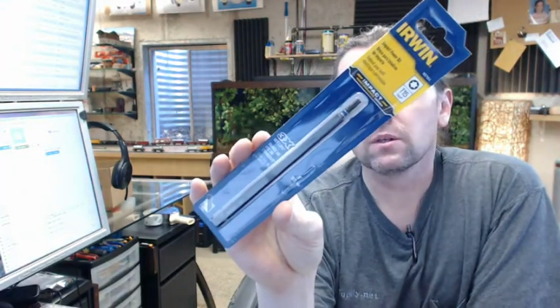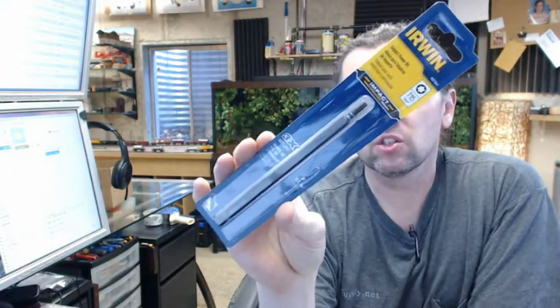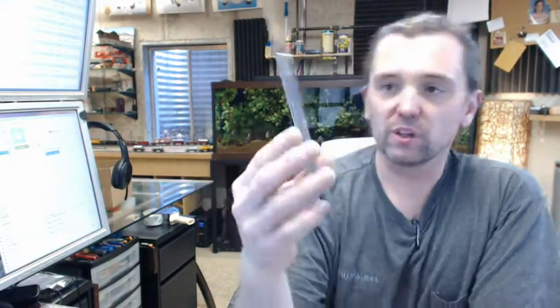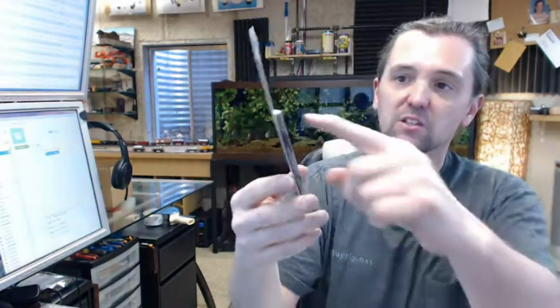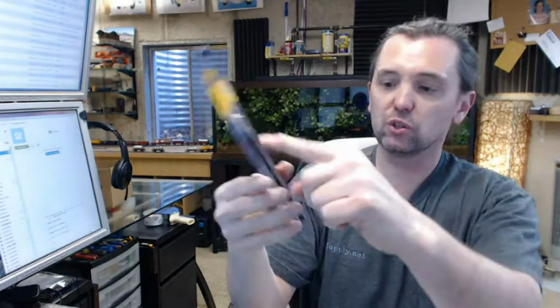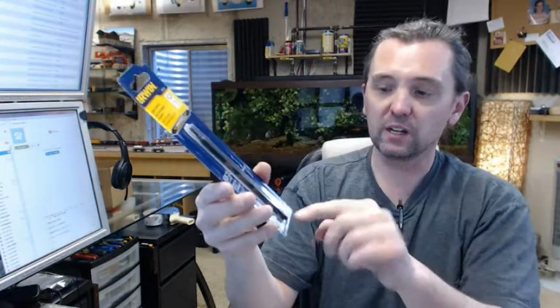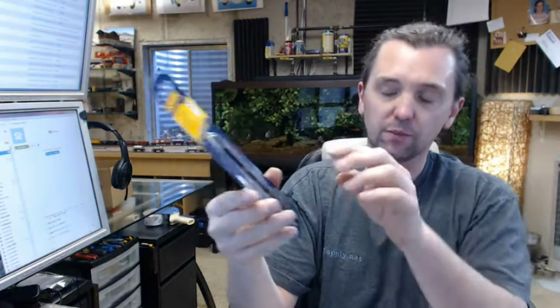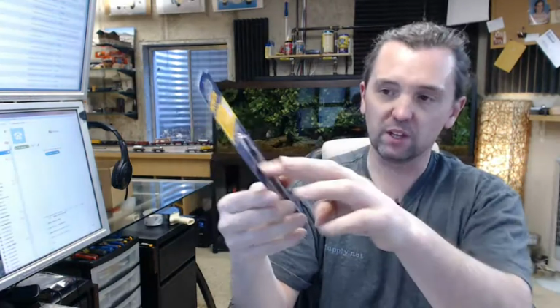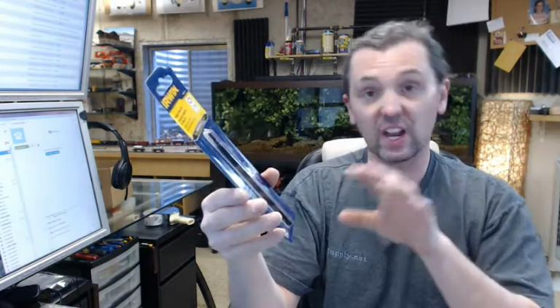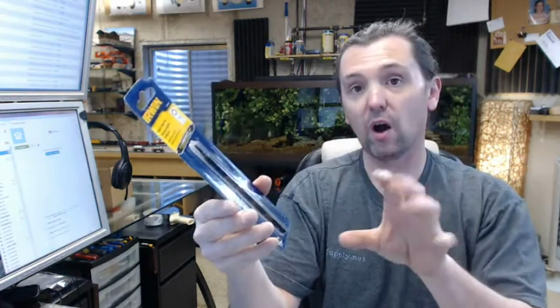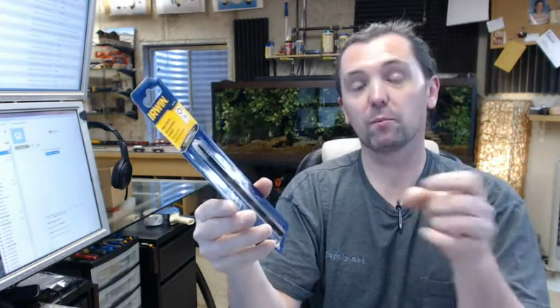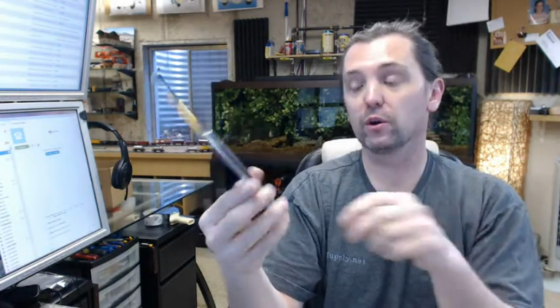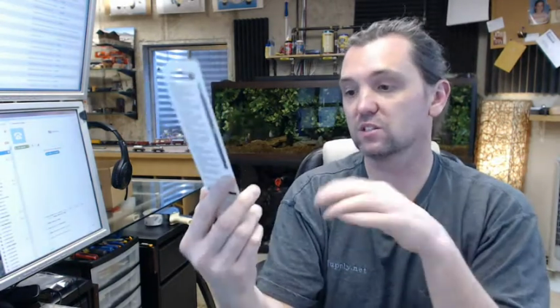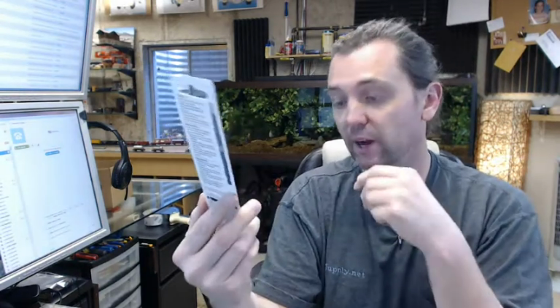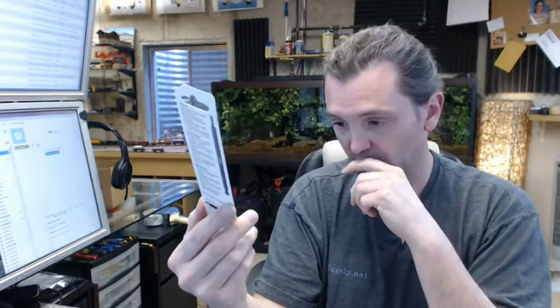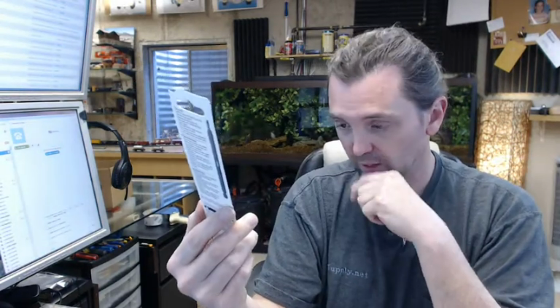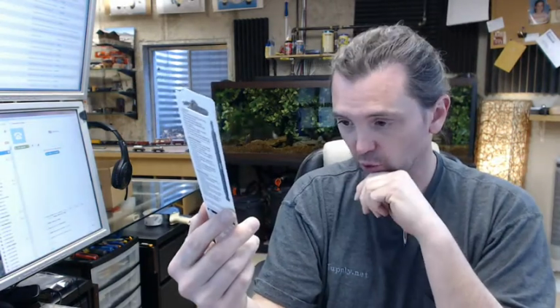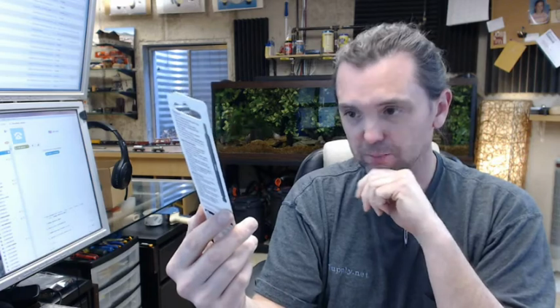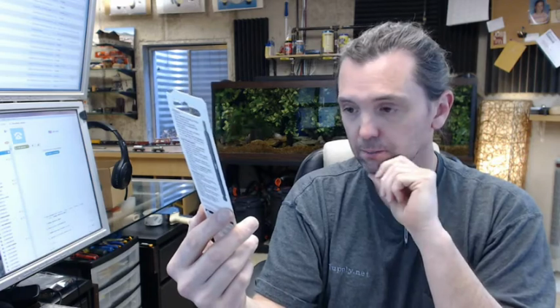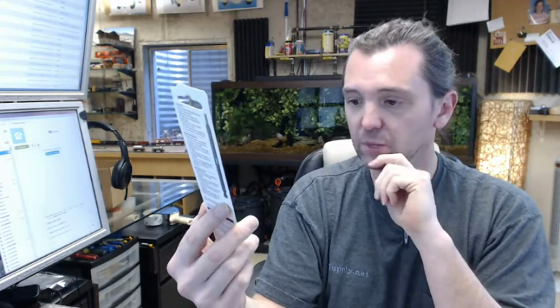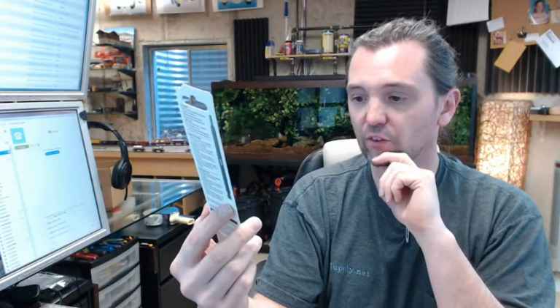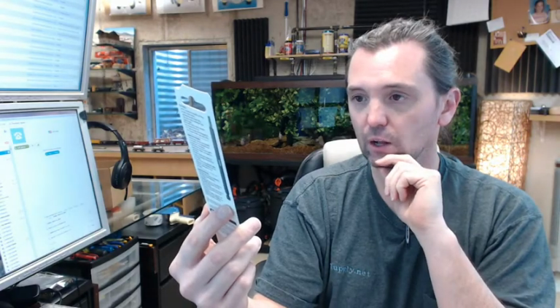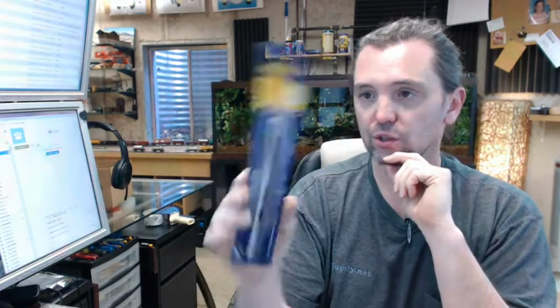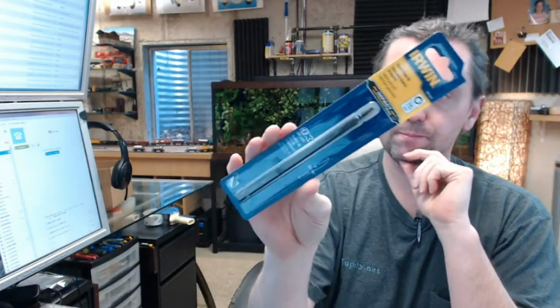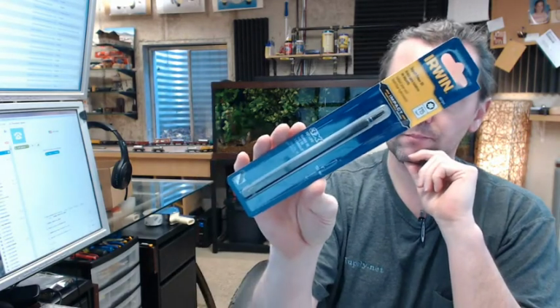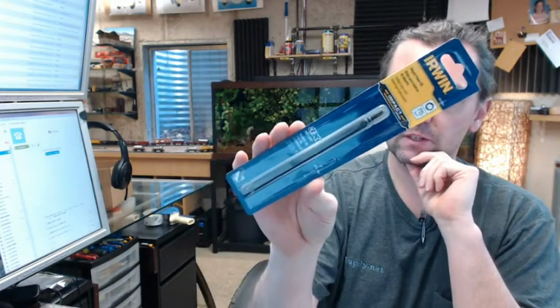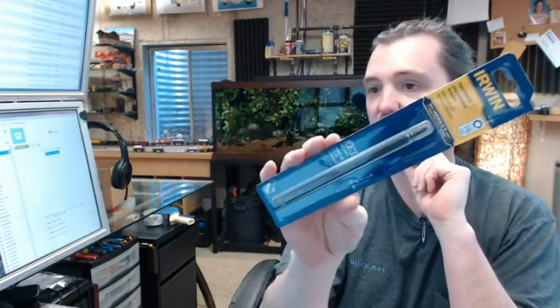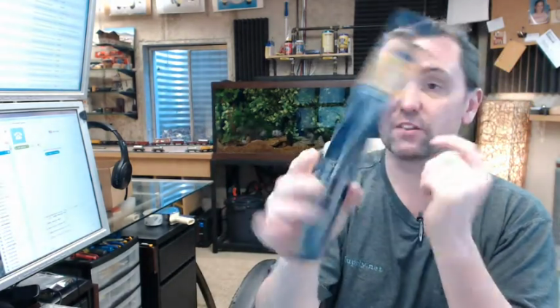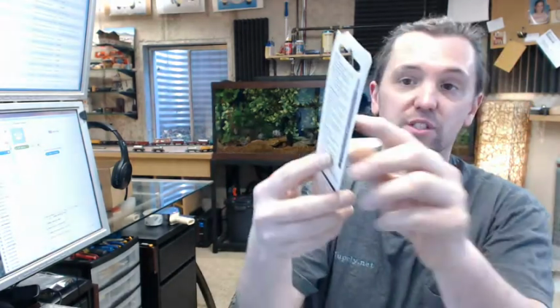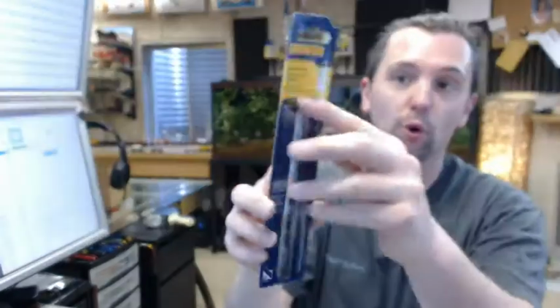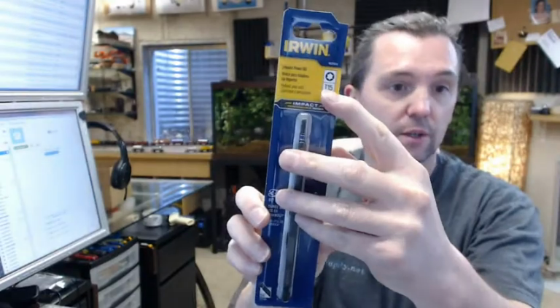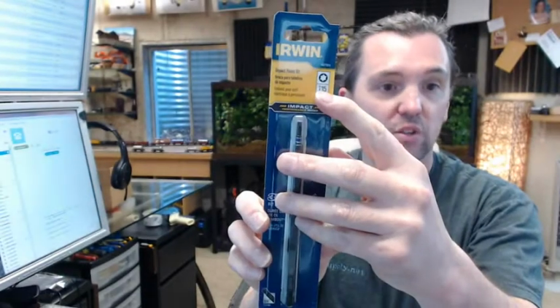The 6 inch length is certainly nice because it gives you the ability to stand off from the work at a distance. You might have some sort of obstacle in your way from getting closer to the tool. T15 of course is the Torx size.